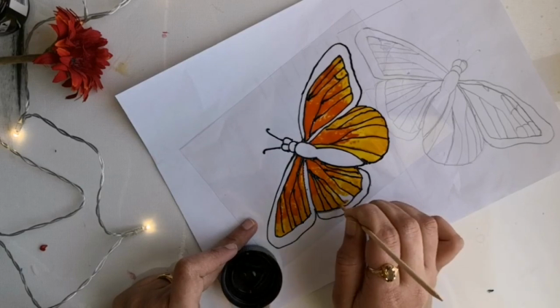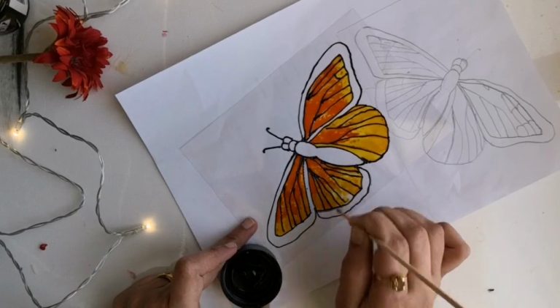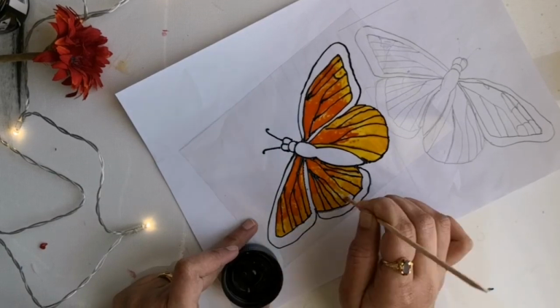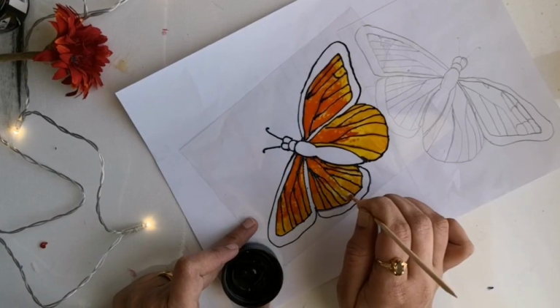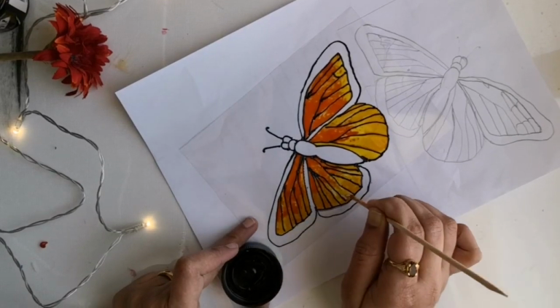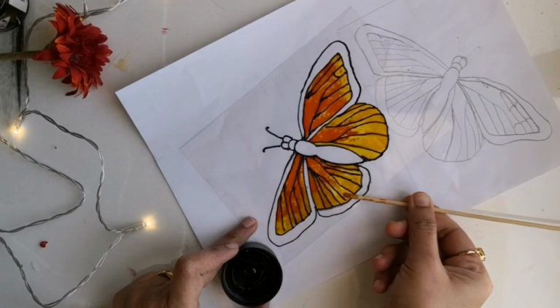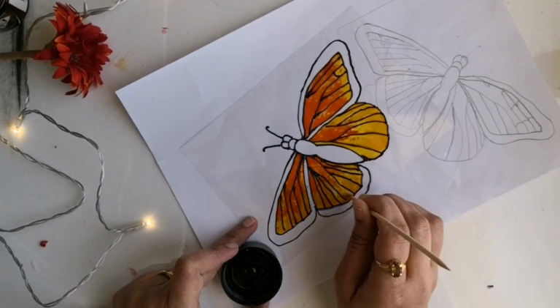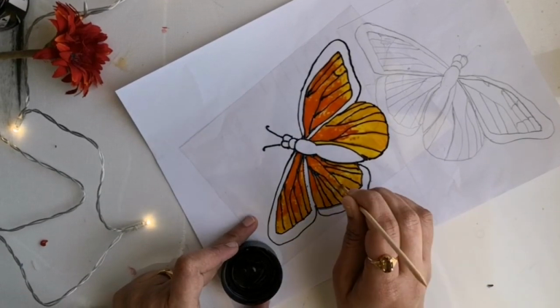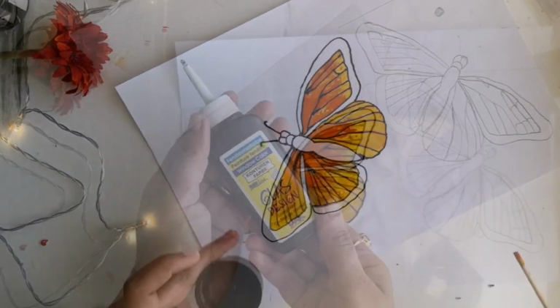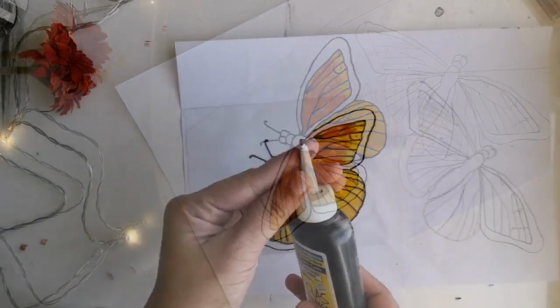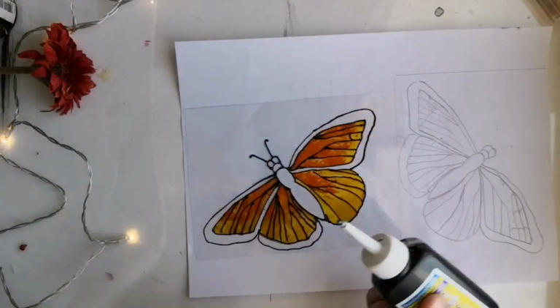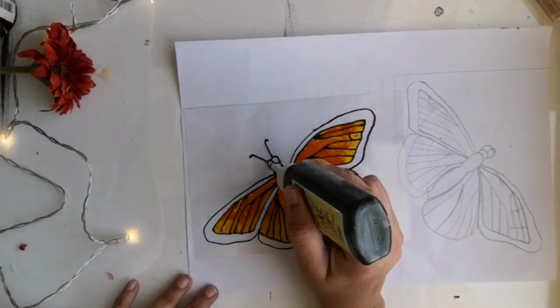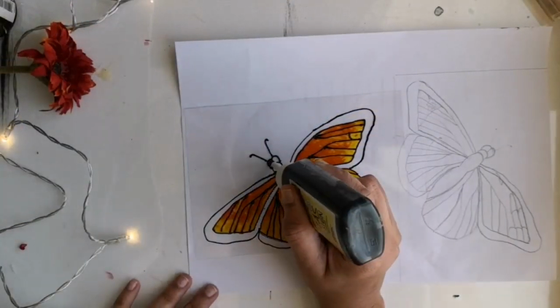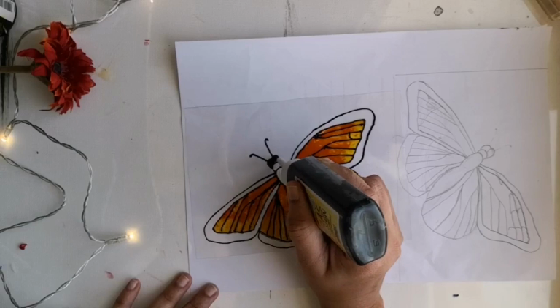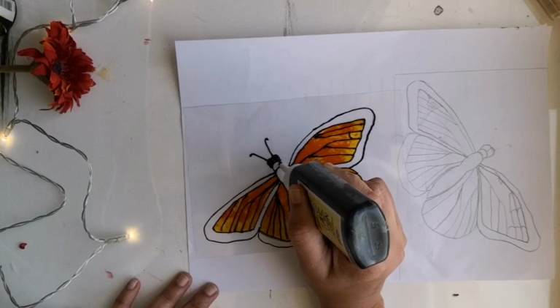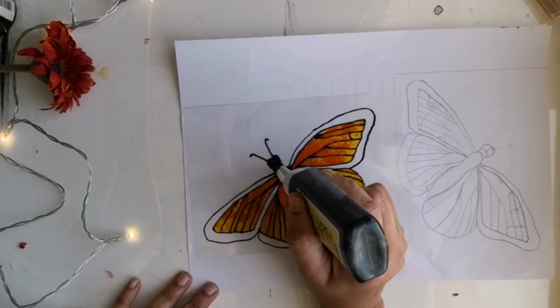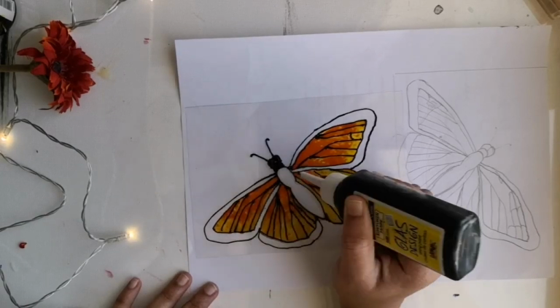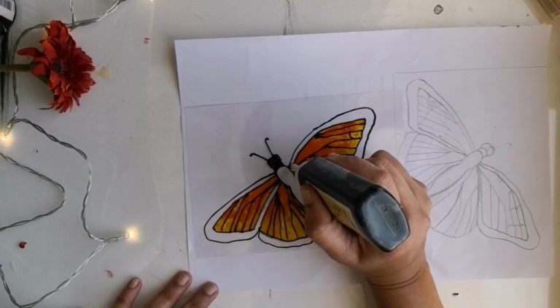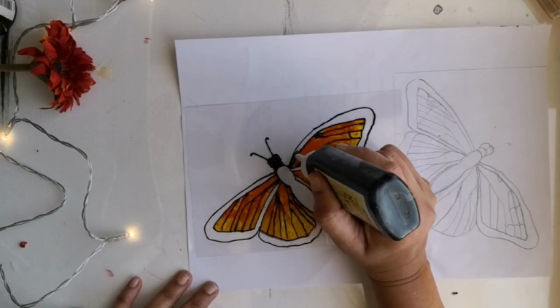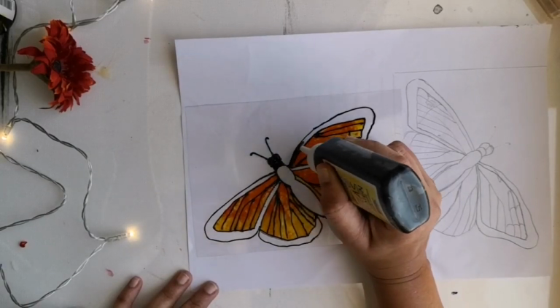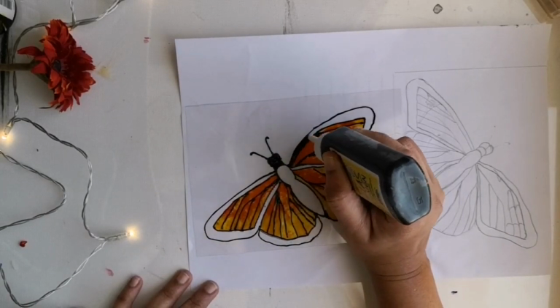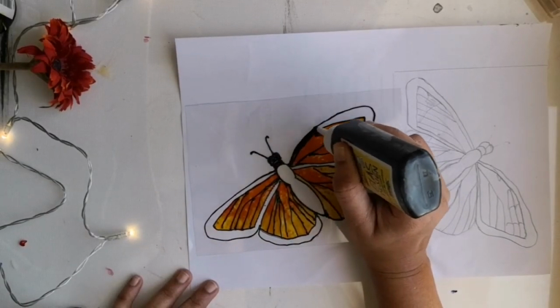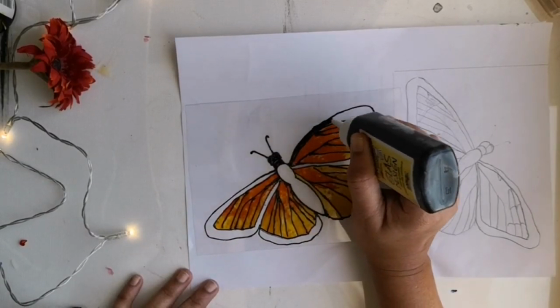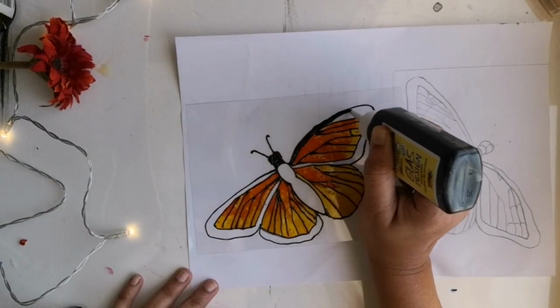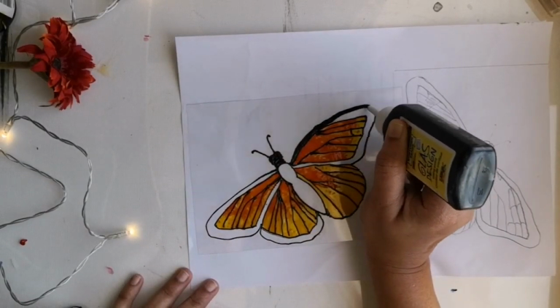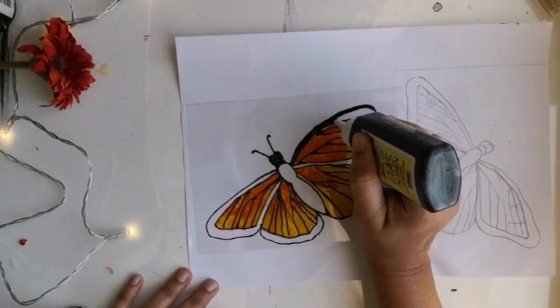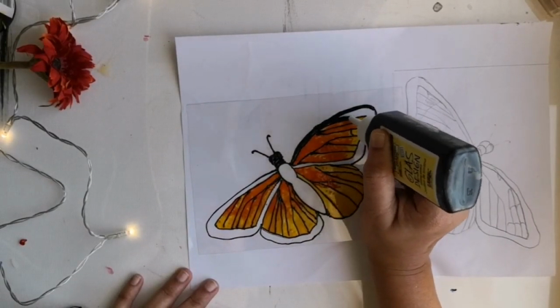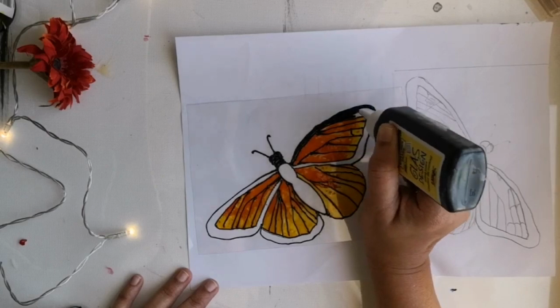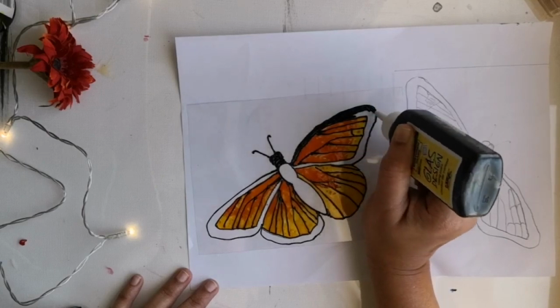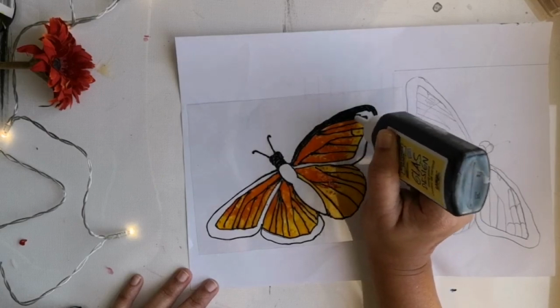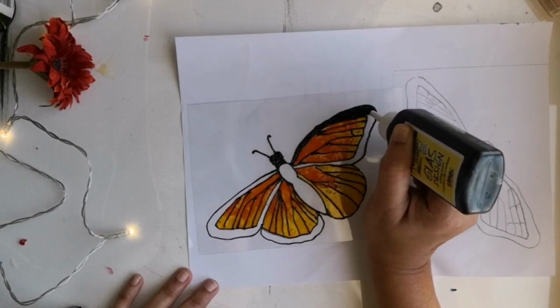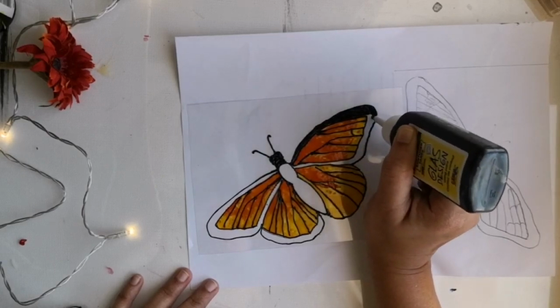Once this painting is finished, I would recommend letting it dry thoroughly overnight. Now I am starting with giving the black portion. For that, I am using the thicker version of glass liner.